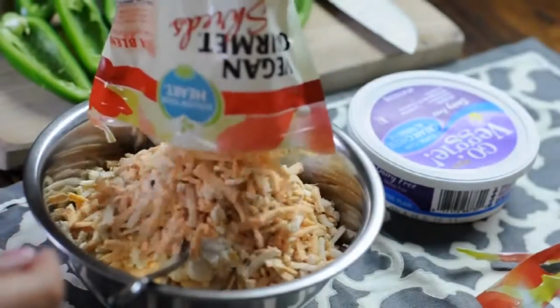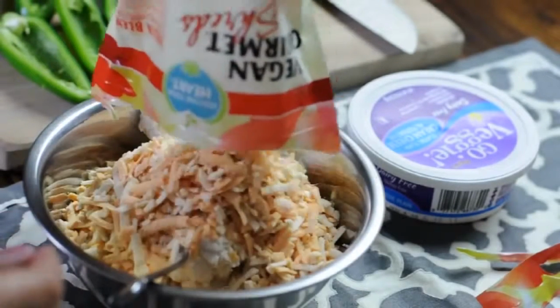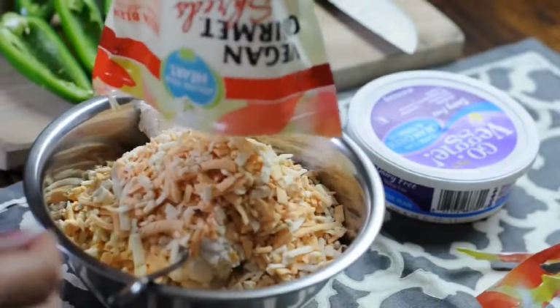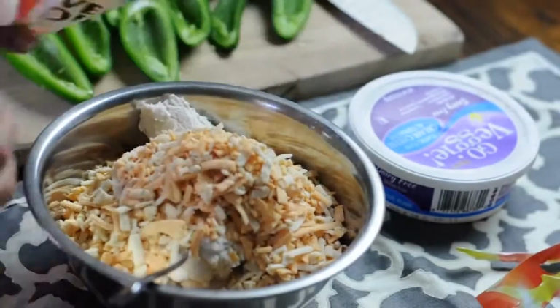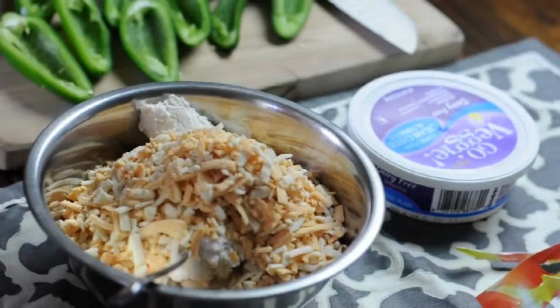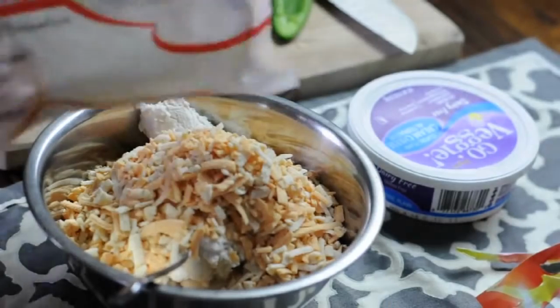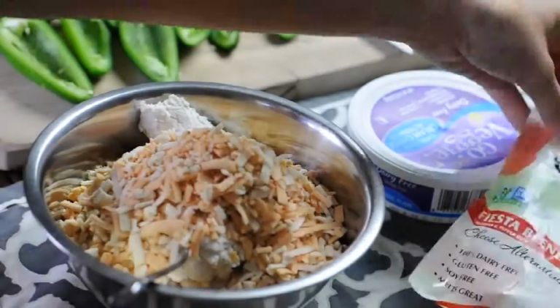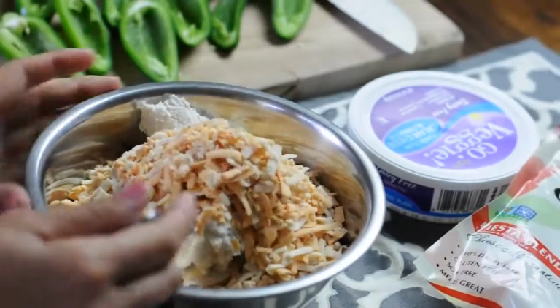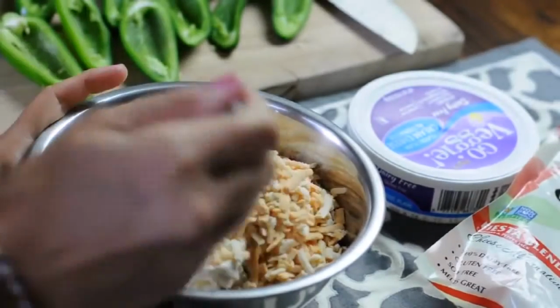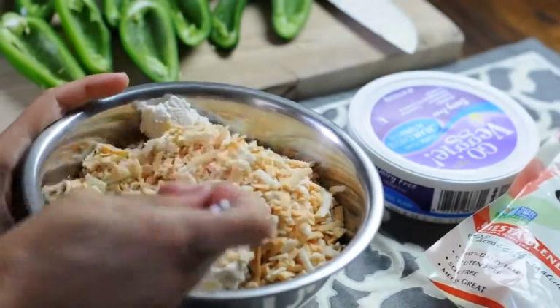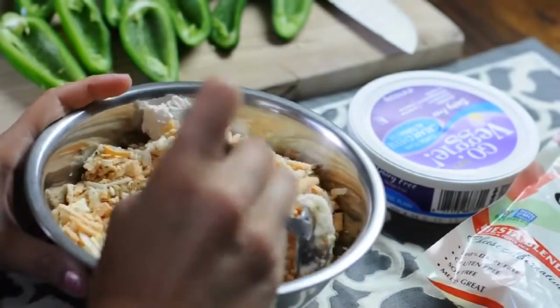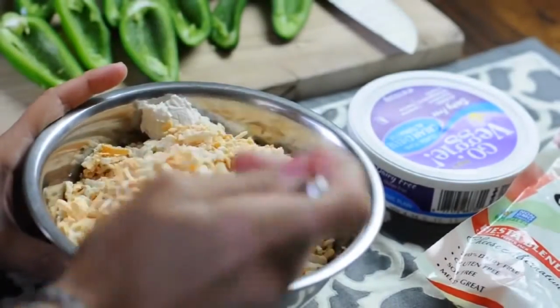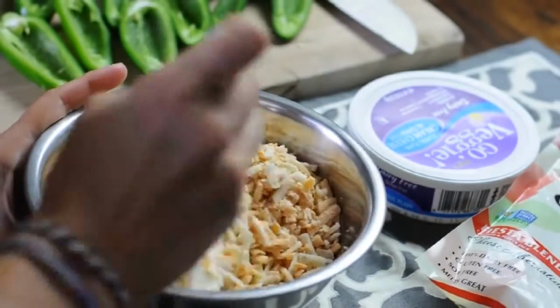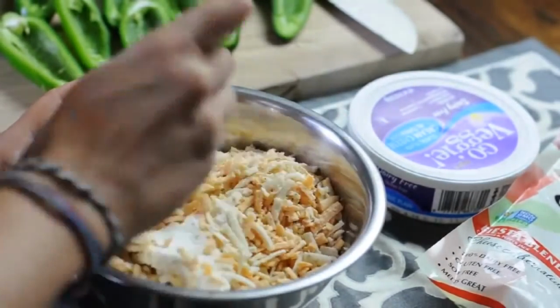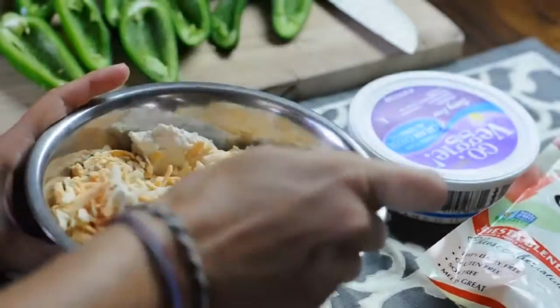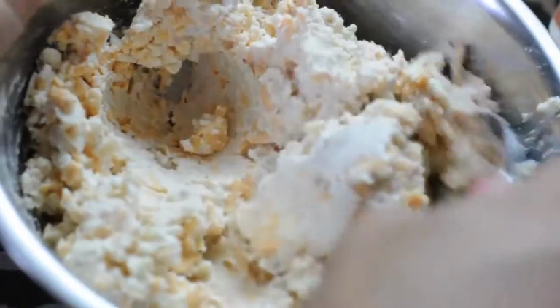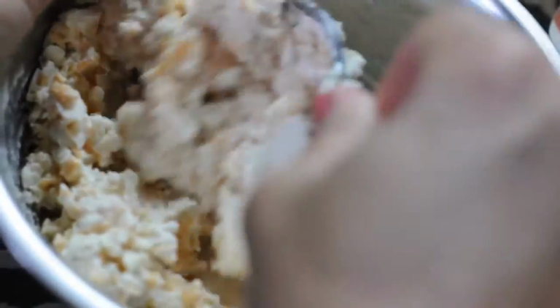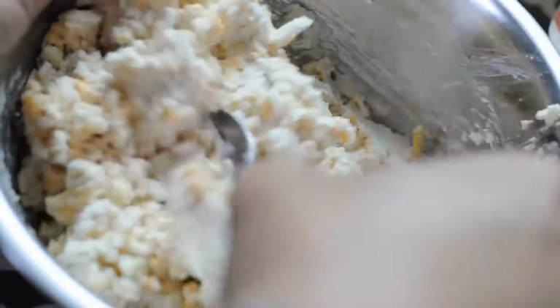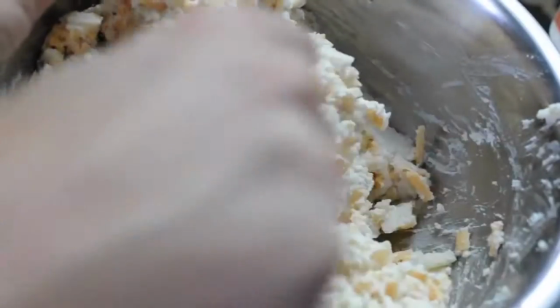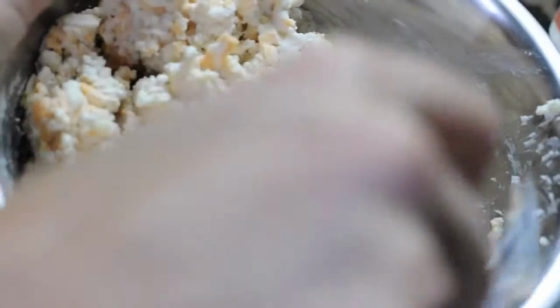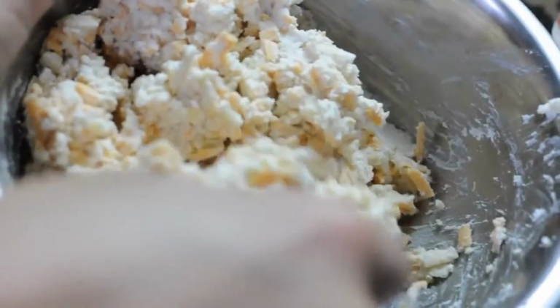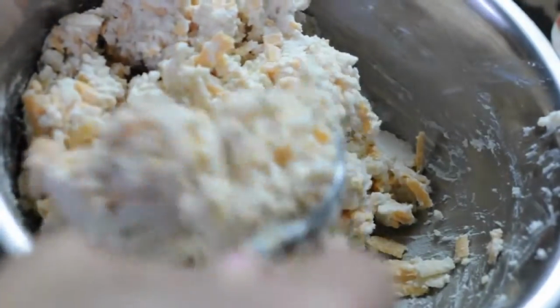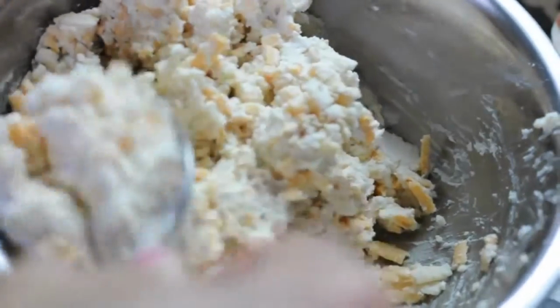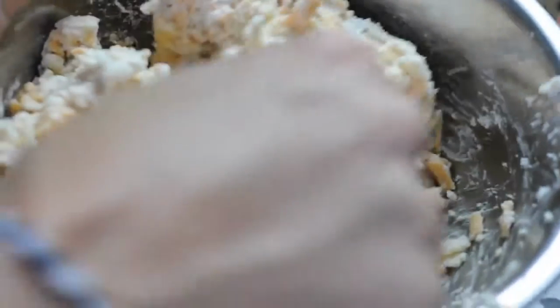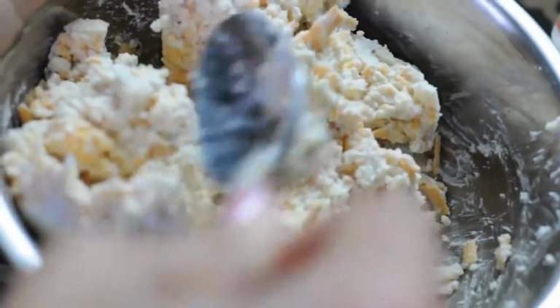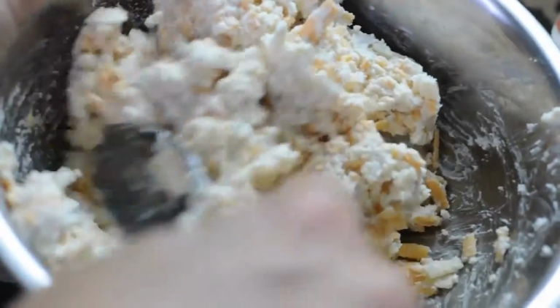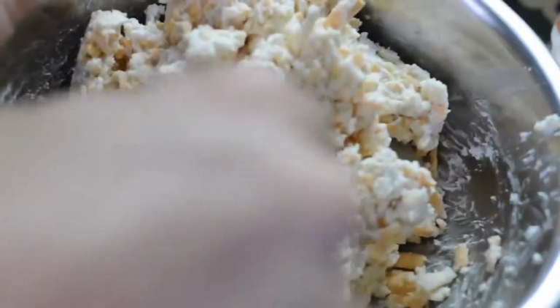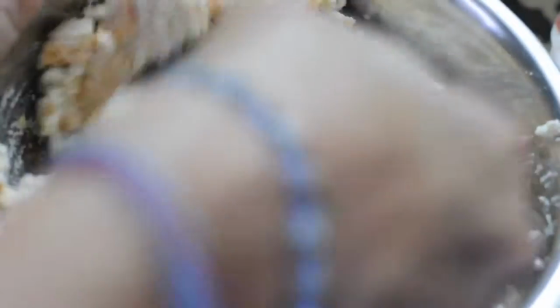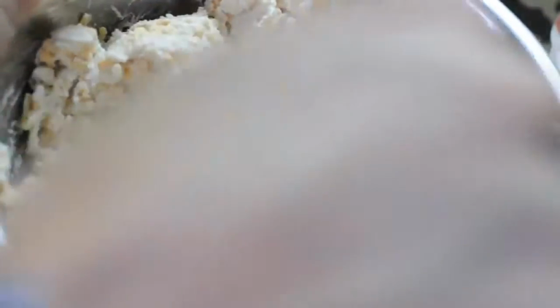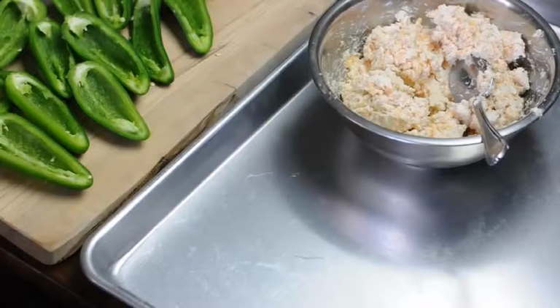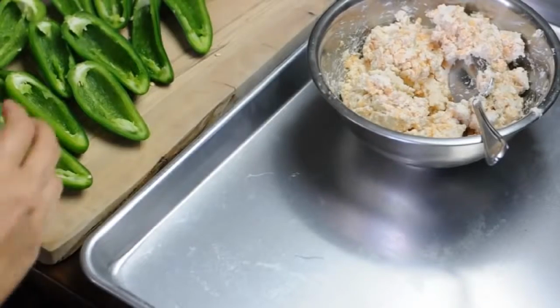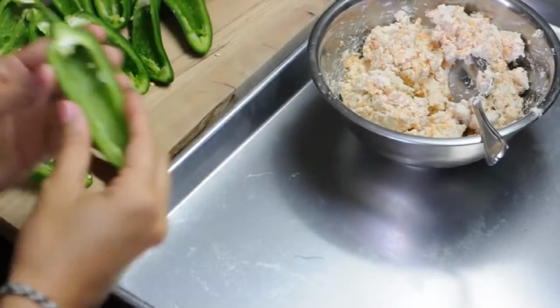You're just gonna dump that whole bag in there and mix it up. Now you're gonna get this thick cheesy mixture, which is perfect for these jalapeño poppers.